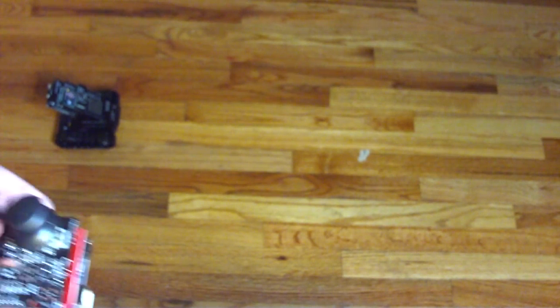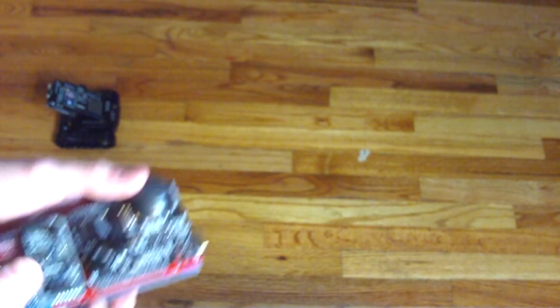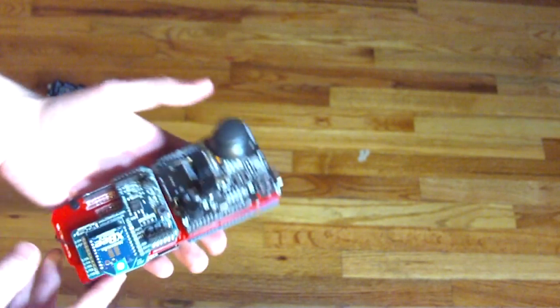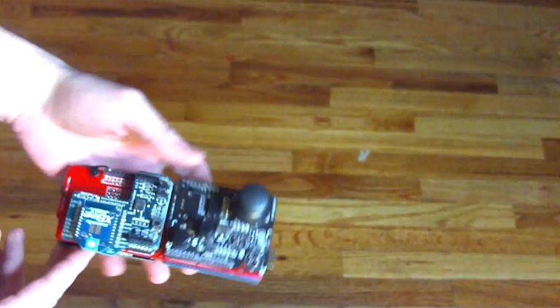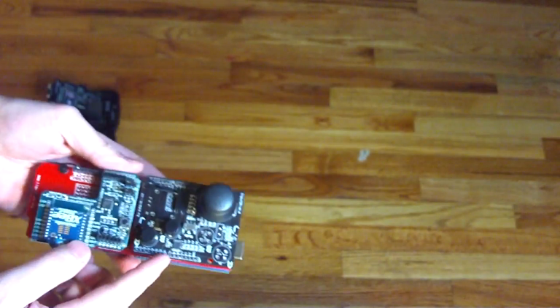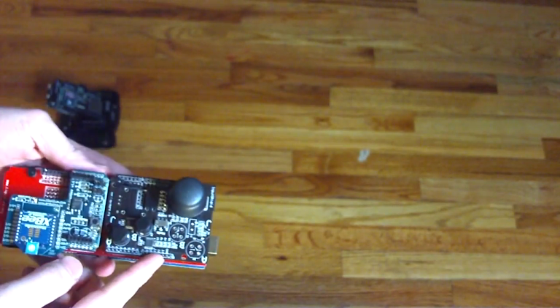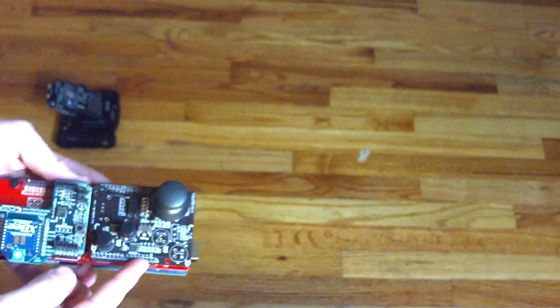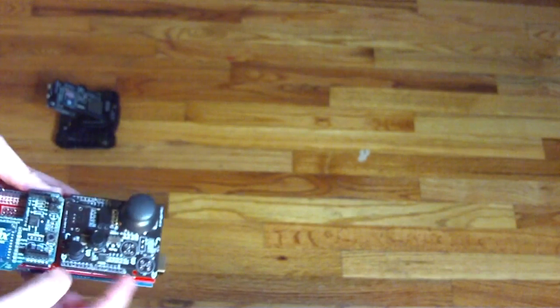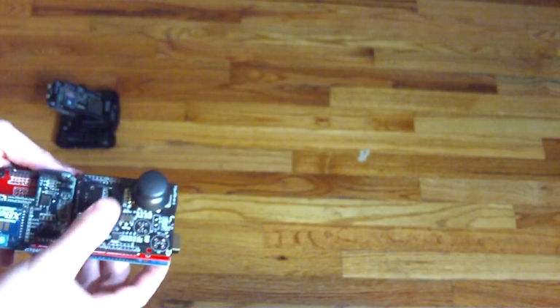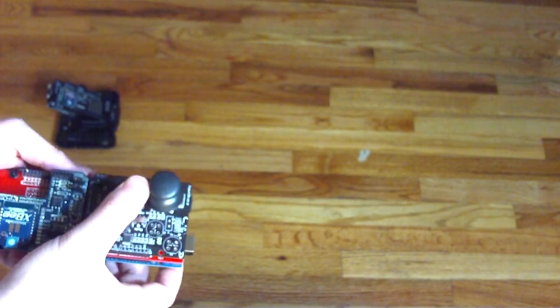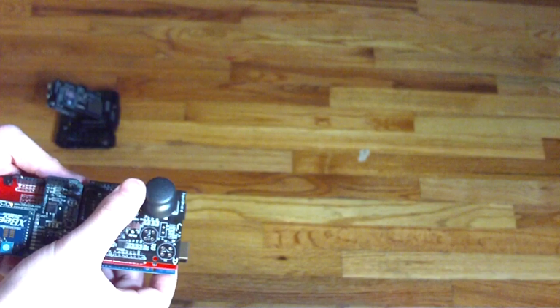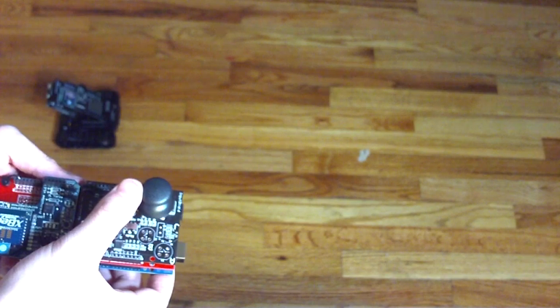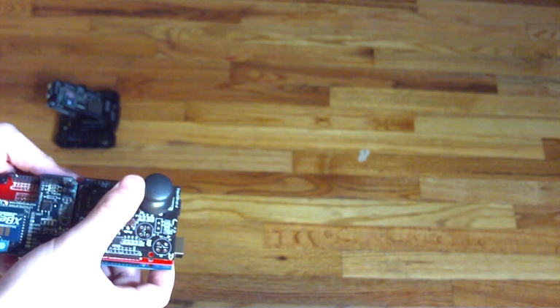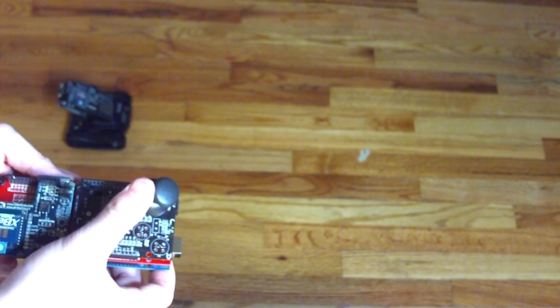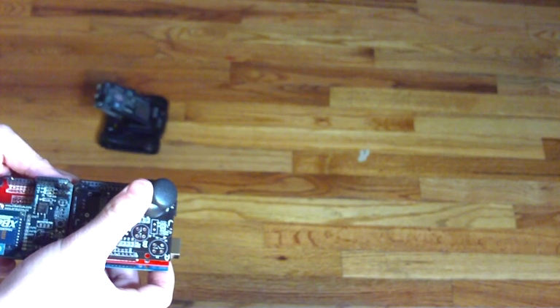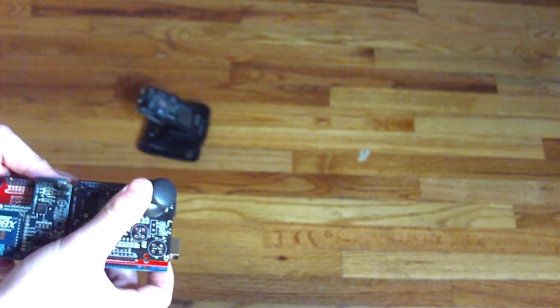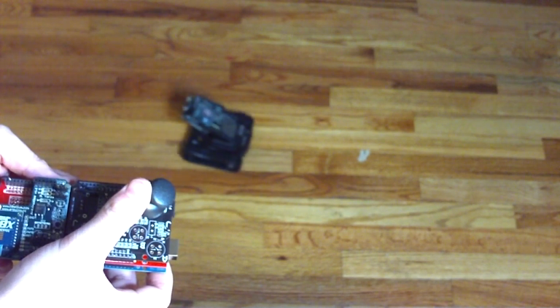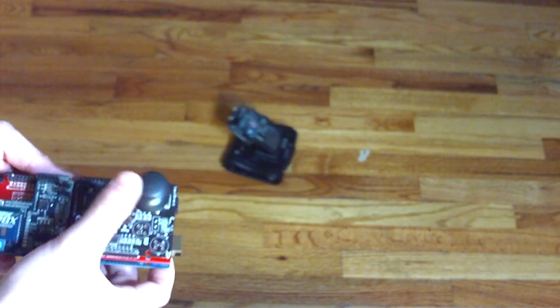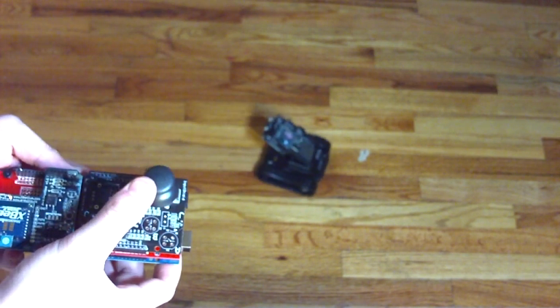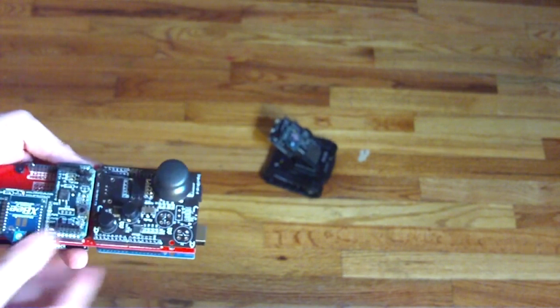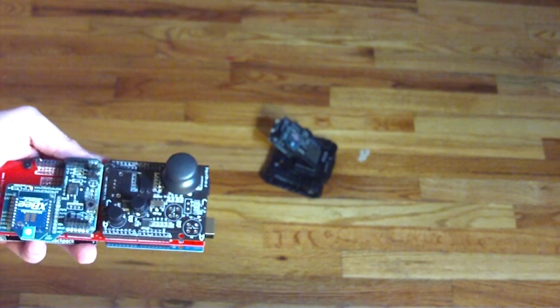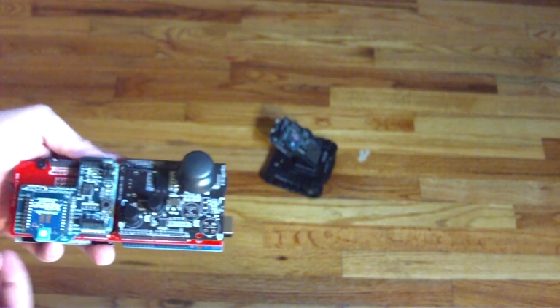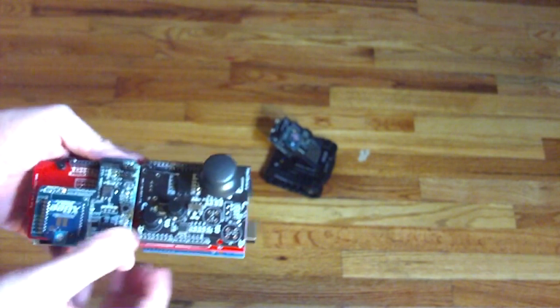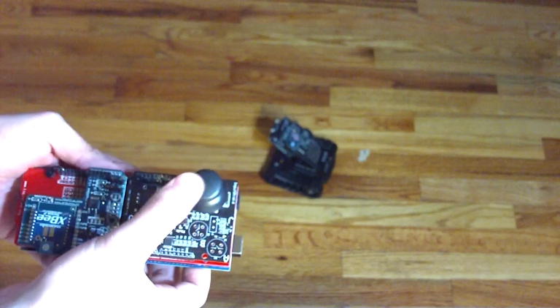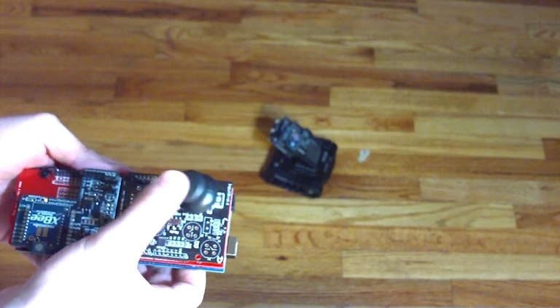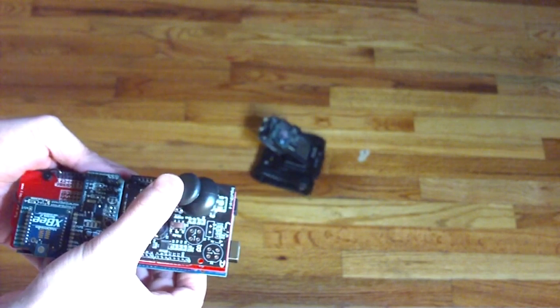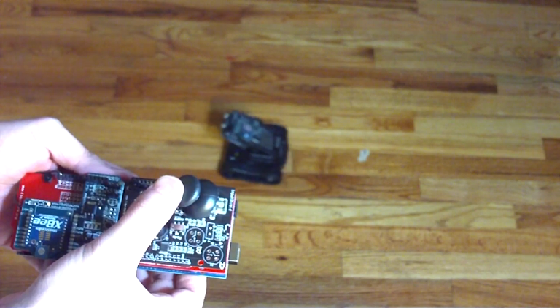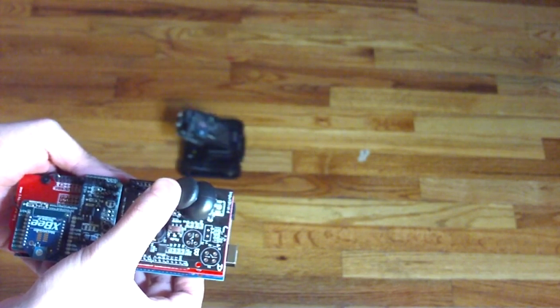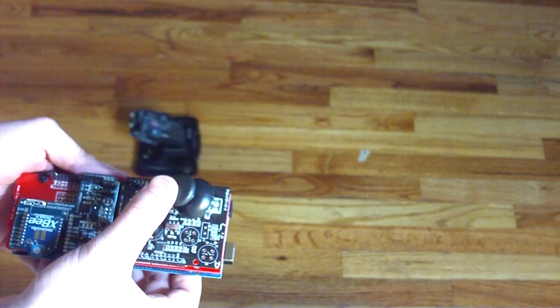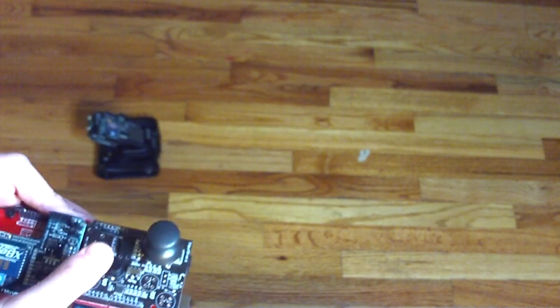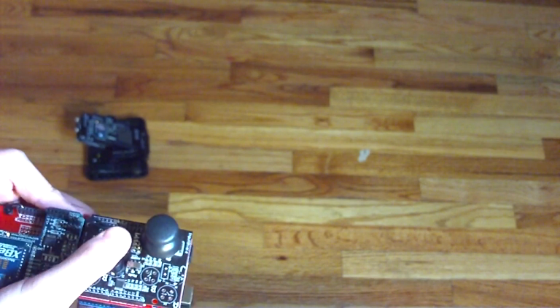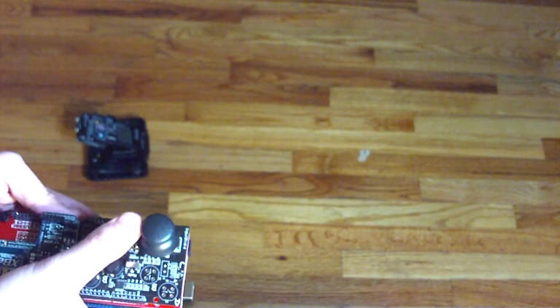So what I did was I hooked it up to the input shield here and programmed it so when I move this forward, the tank shield will move forward. And when I move this backwards, the tank shield will move backwards.